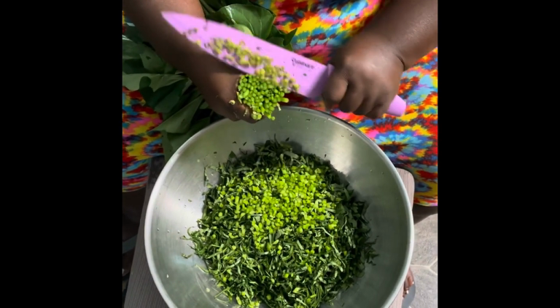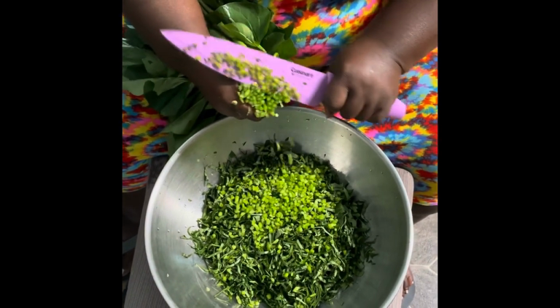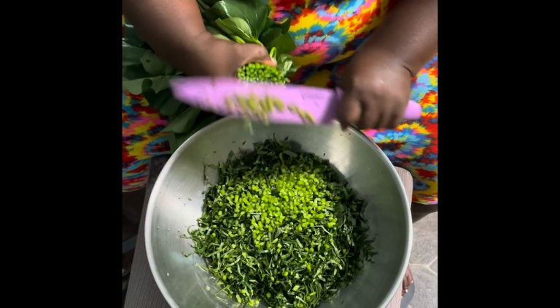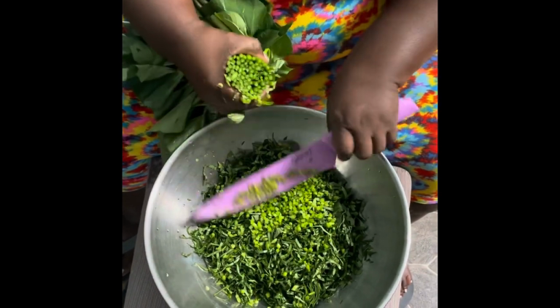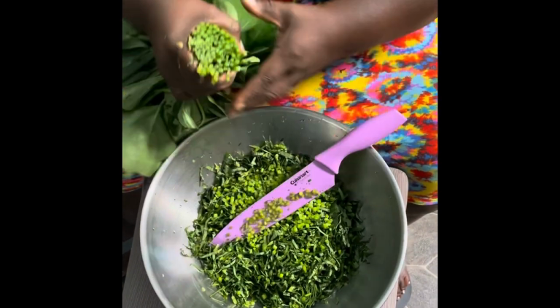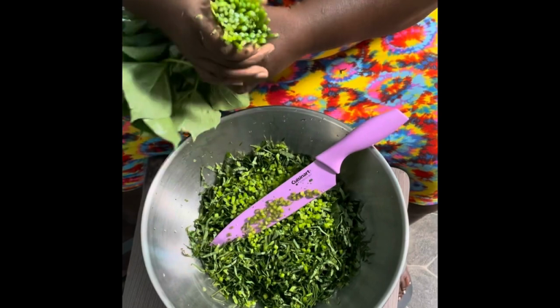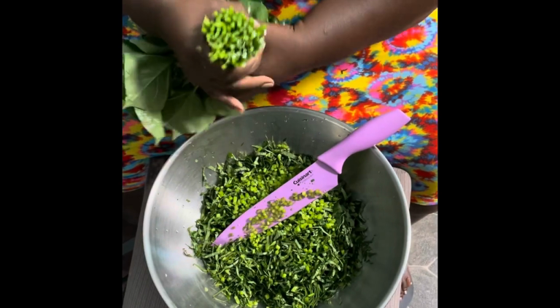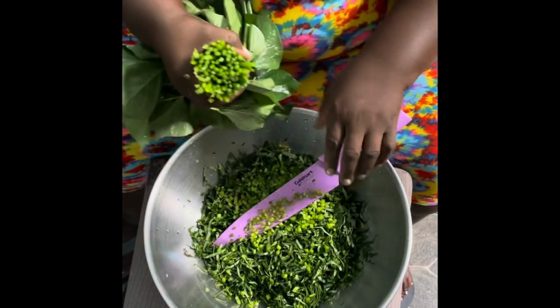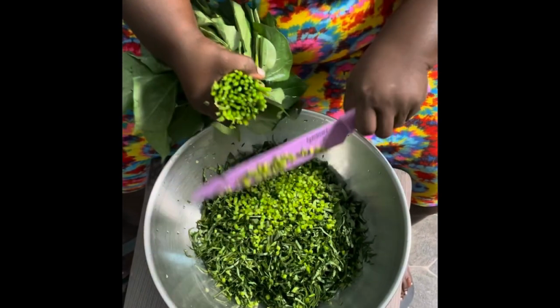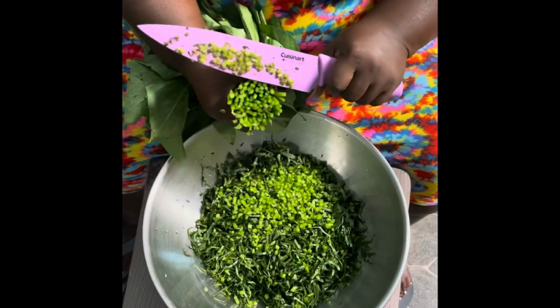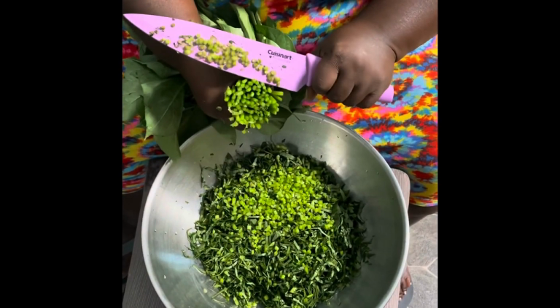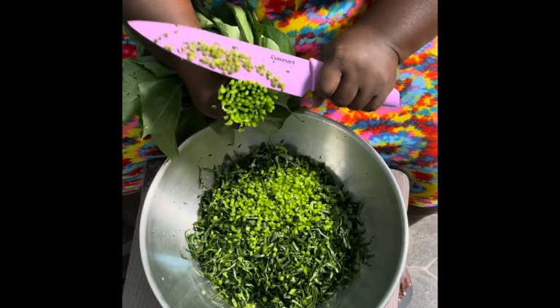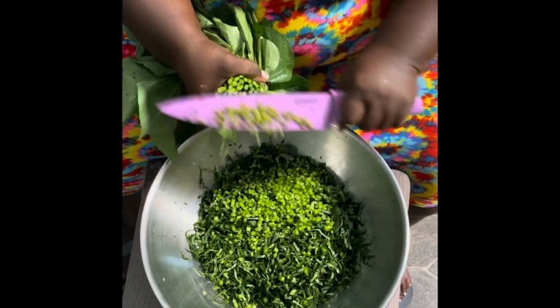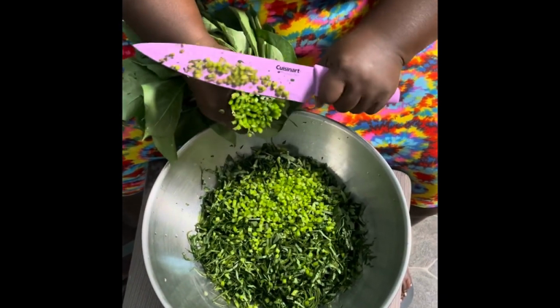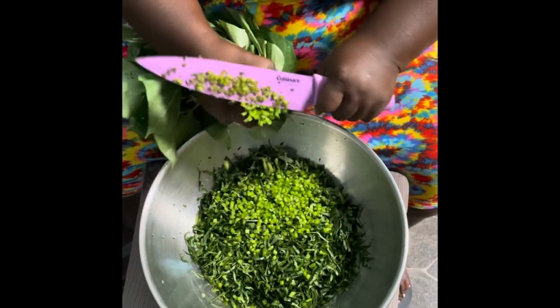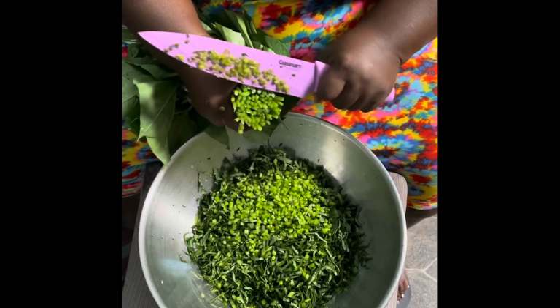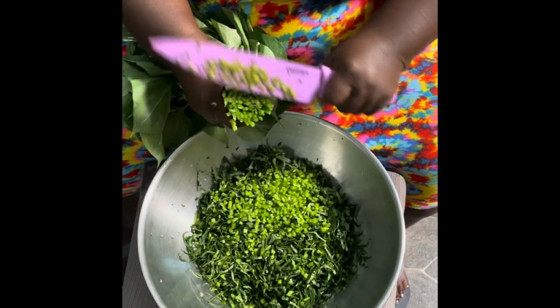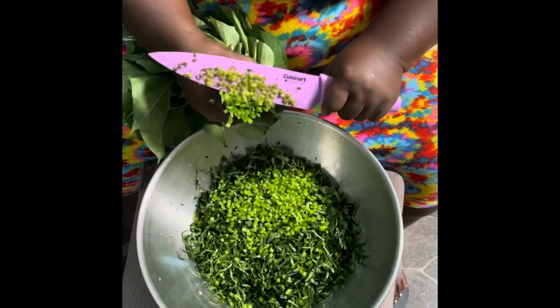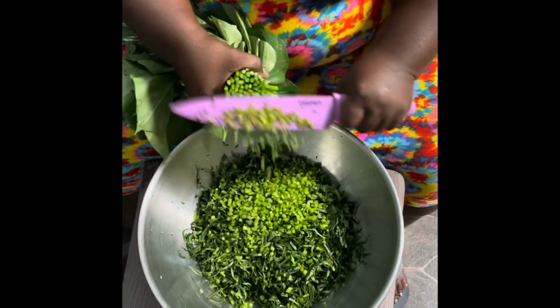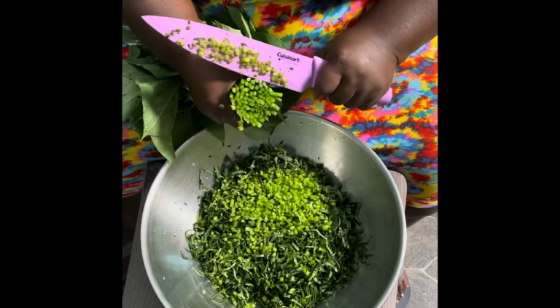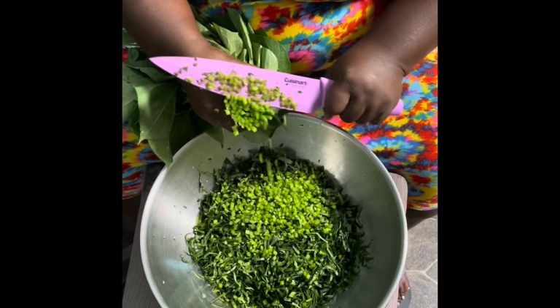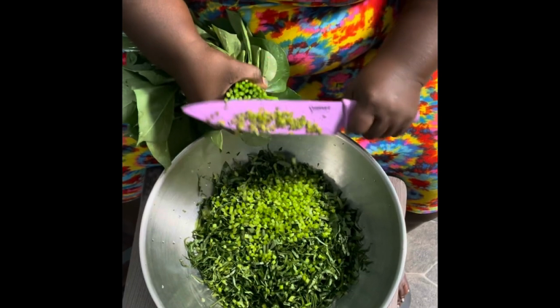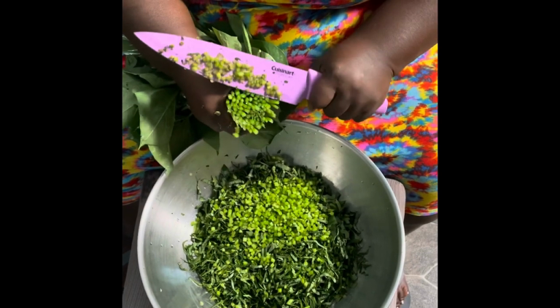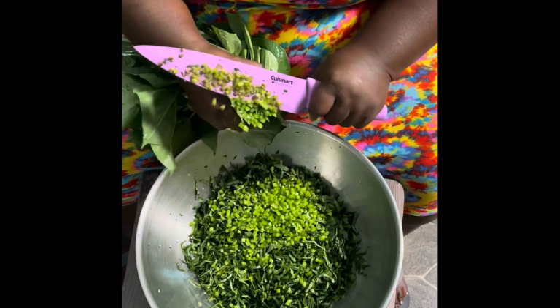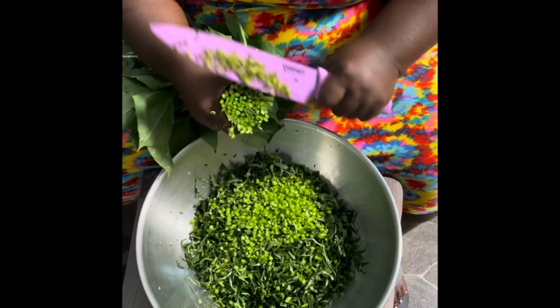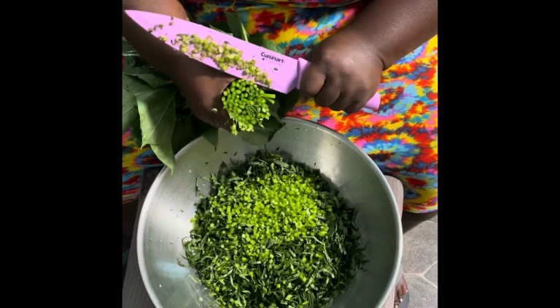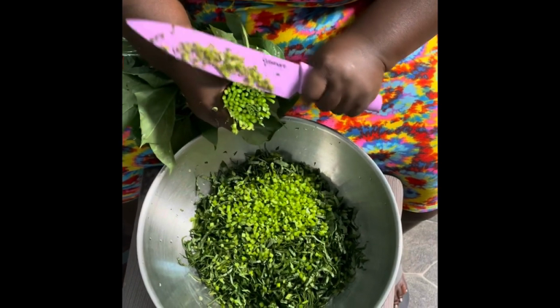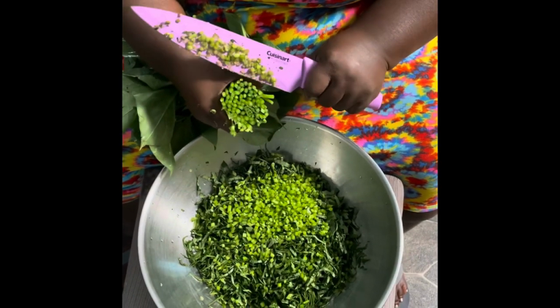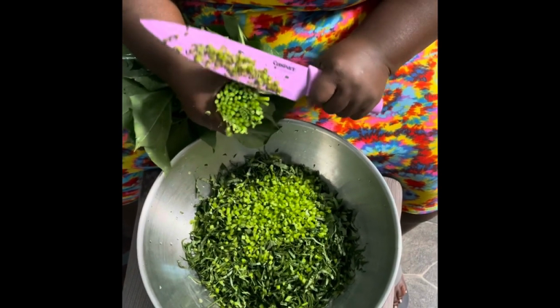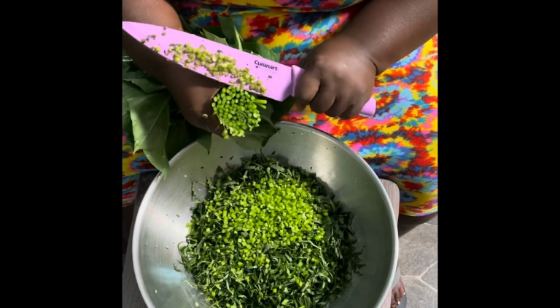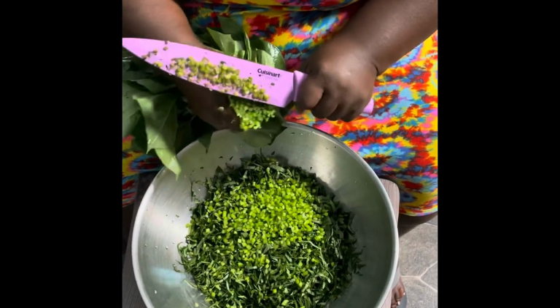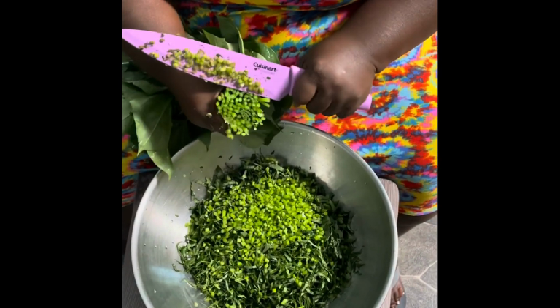My knife is really nice. You need a really good, sharp knife that can just slice right through the greens.